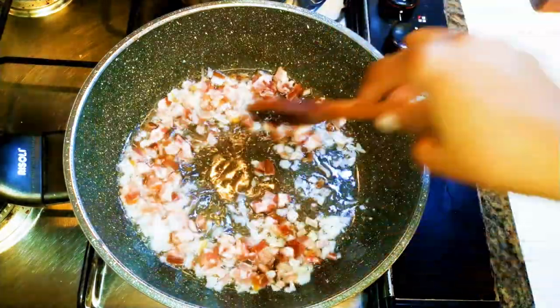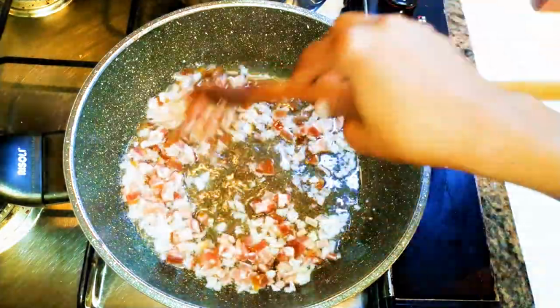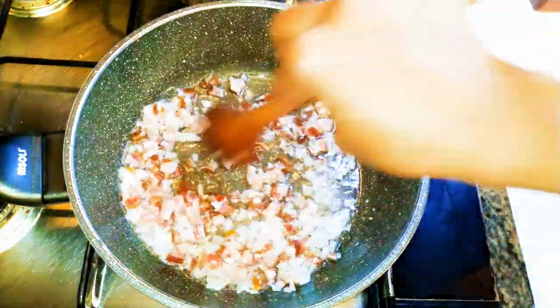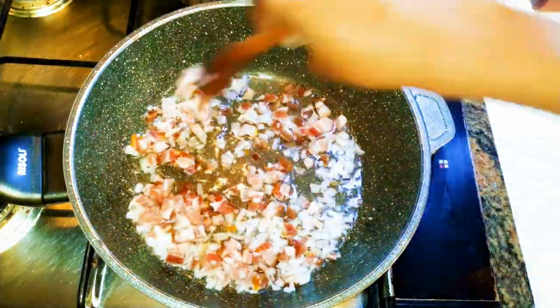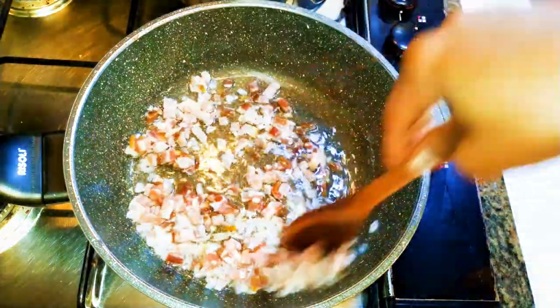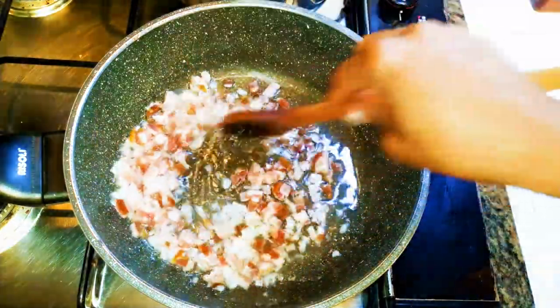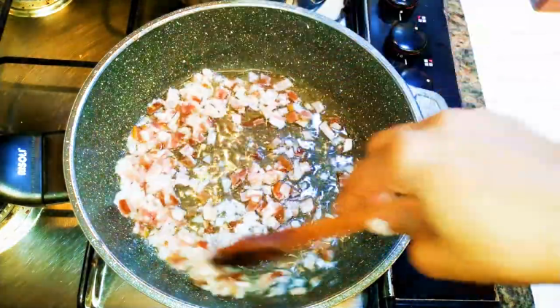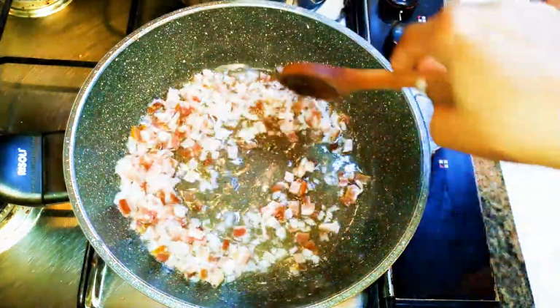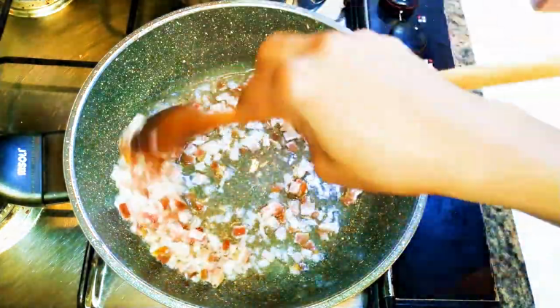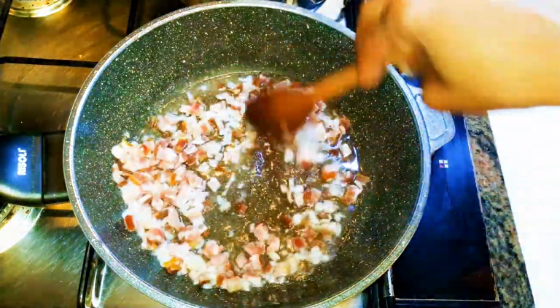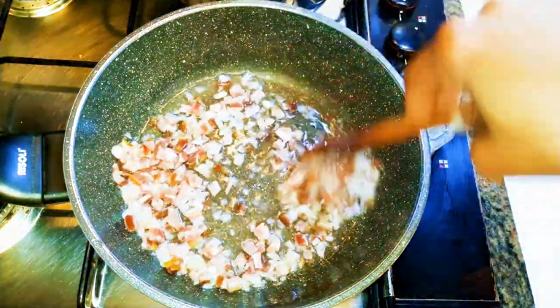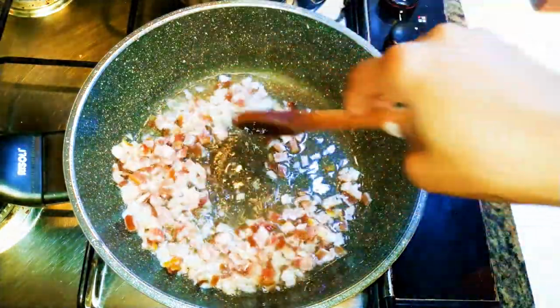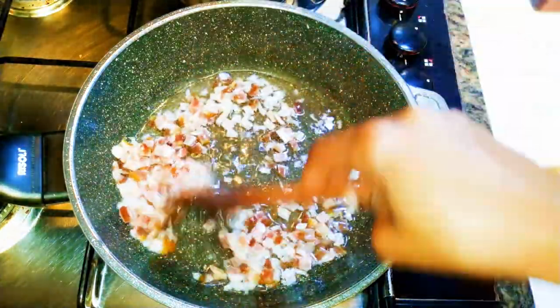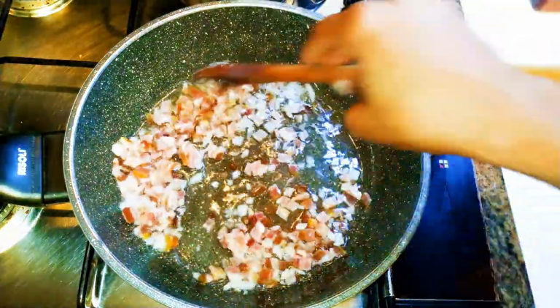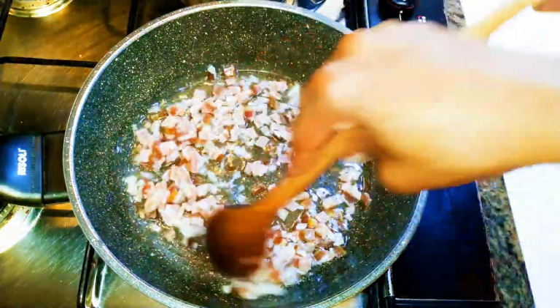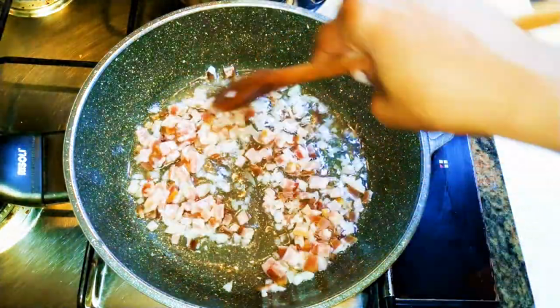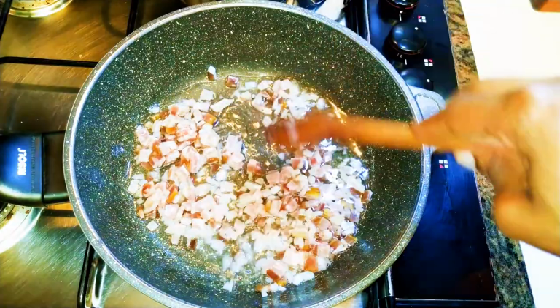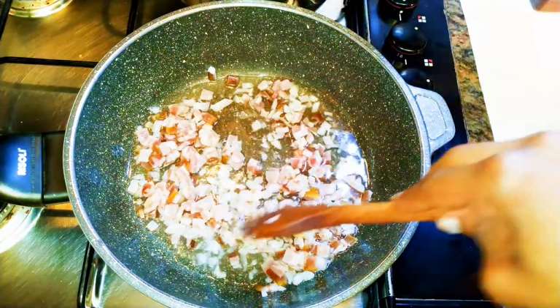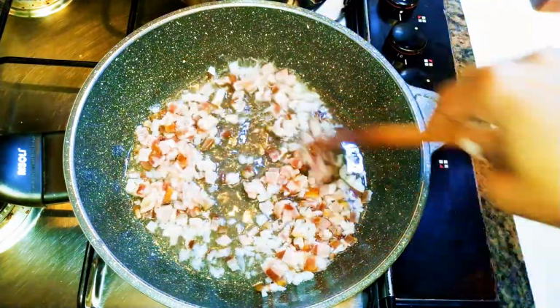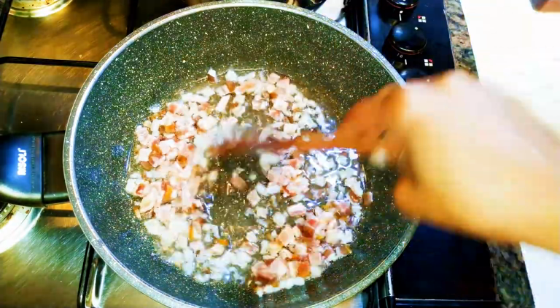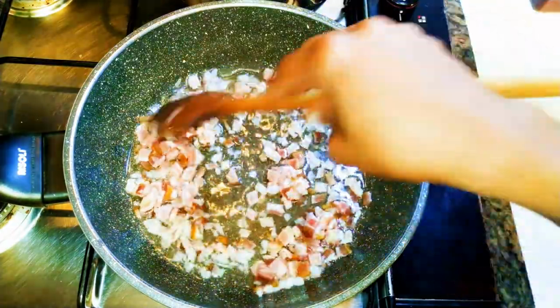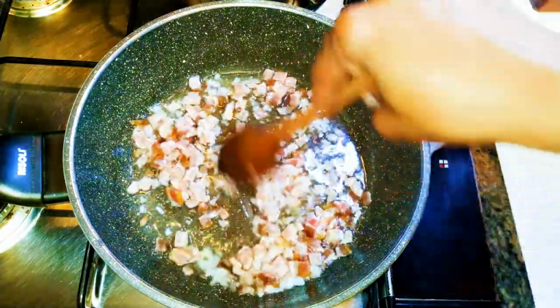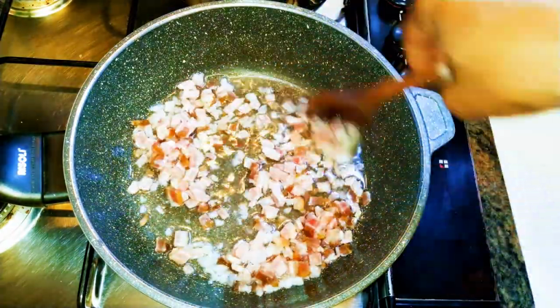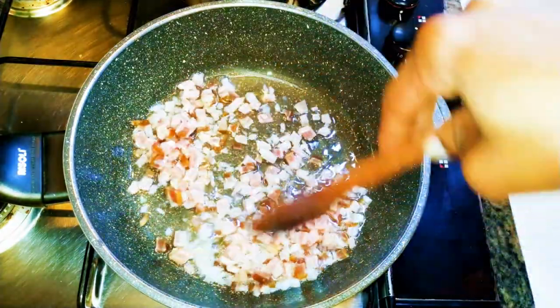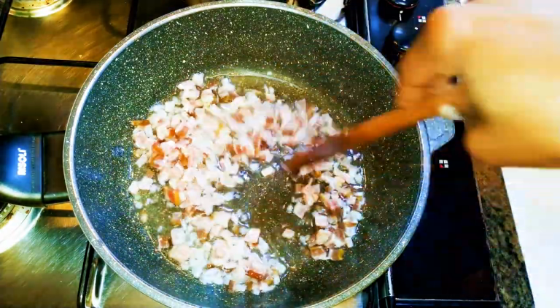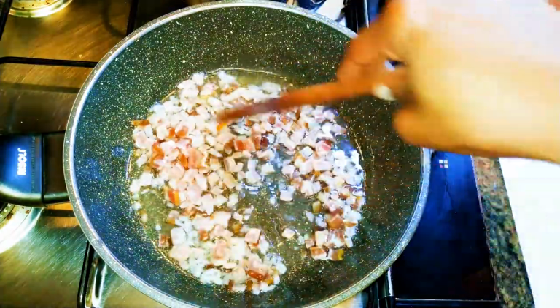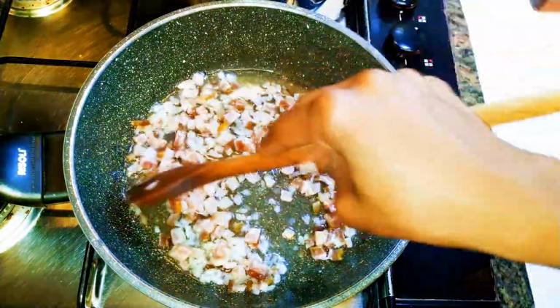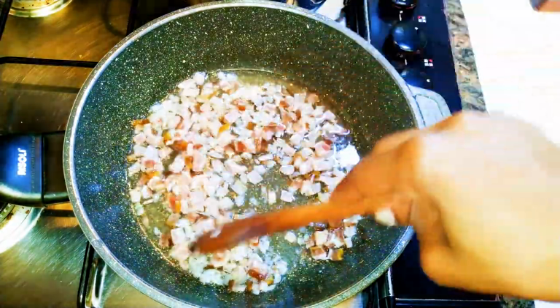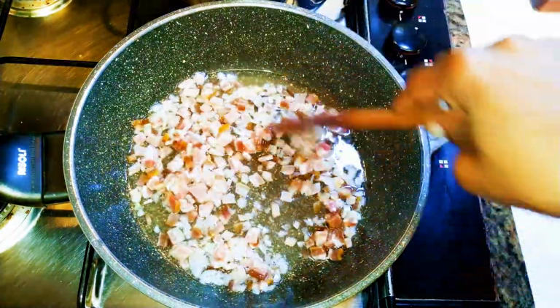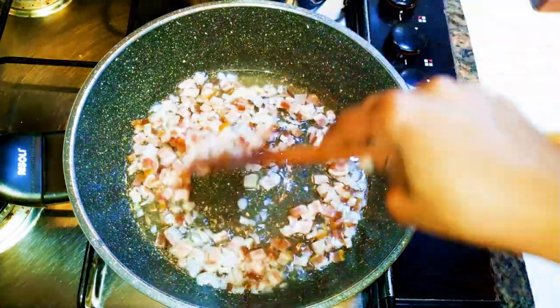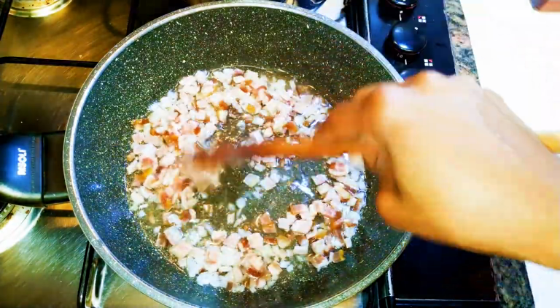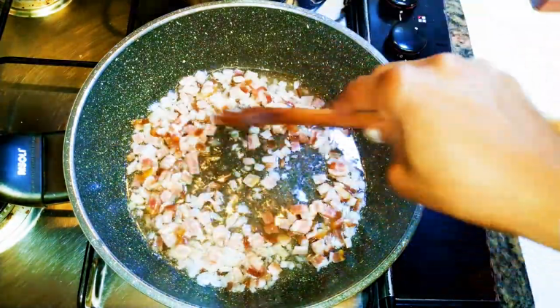We'll be doing this on low to medium fire. I'll let this fry for about two to three minutes until the bacon has been fried very well.